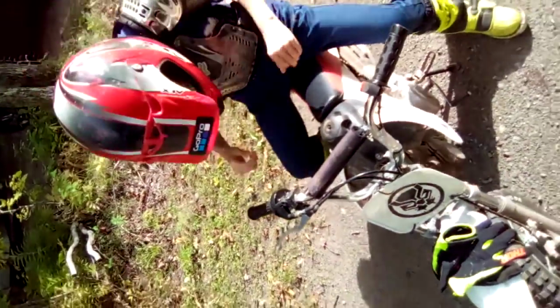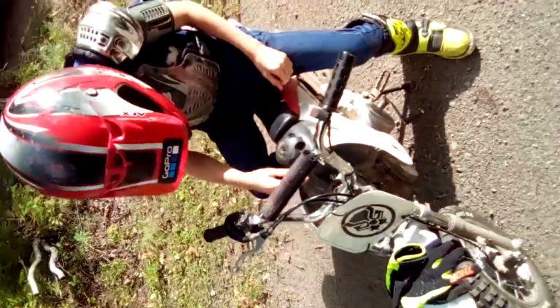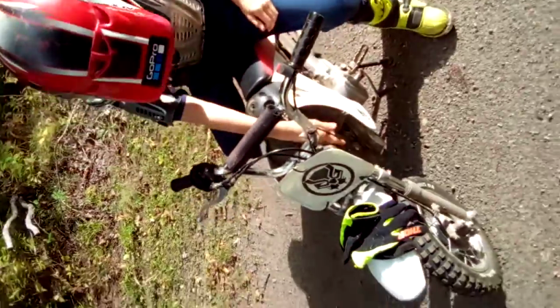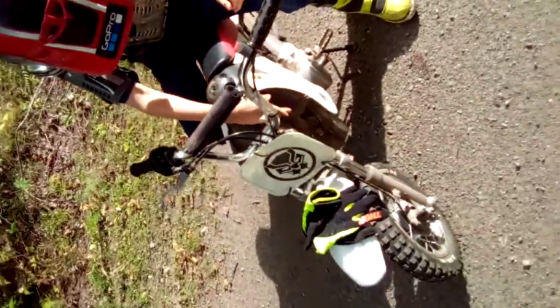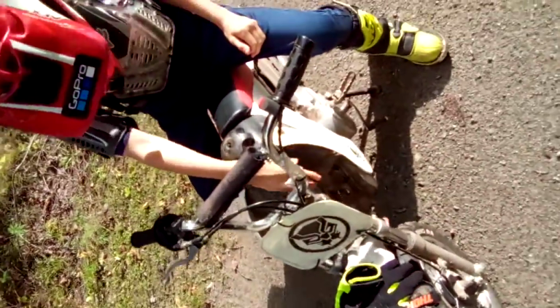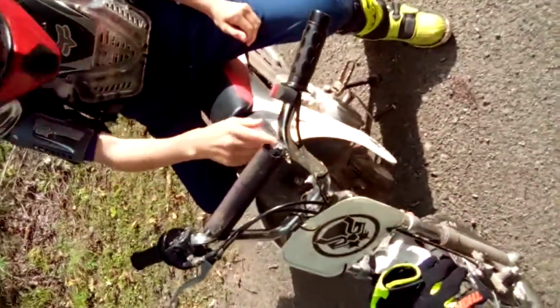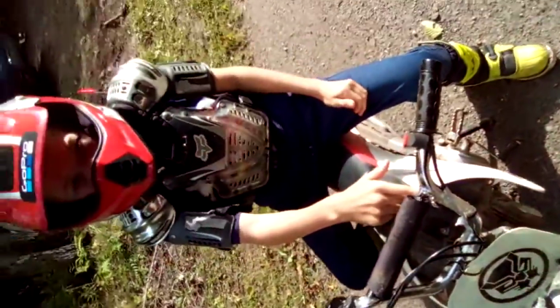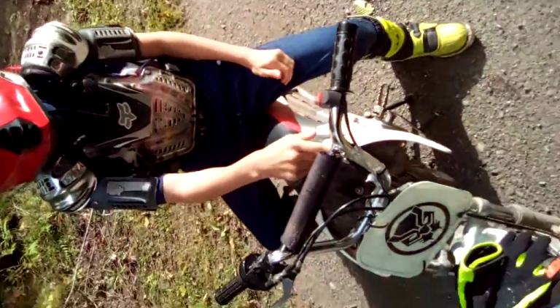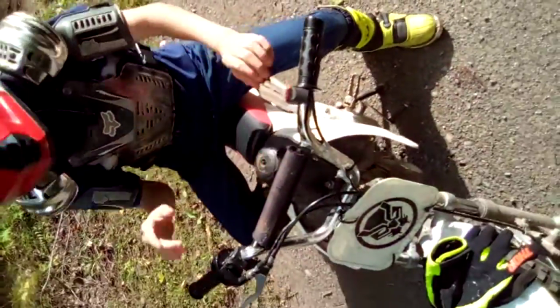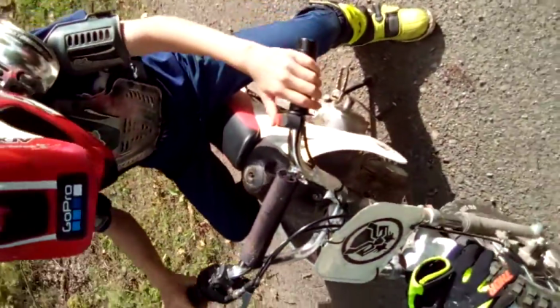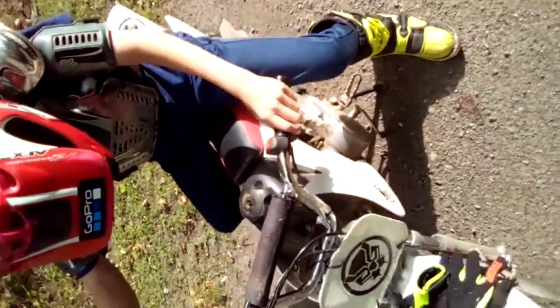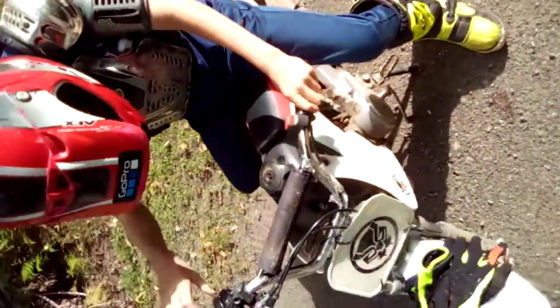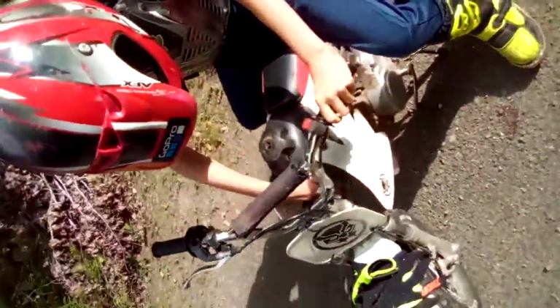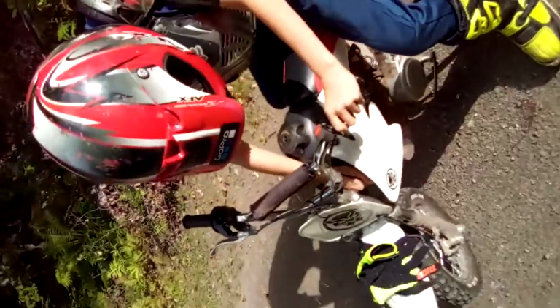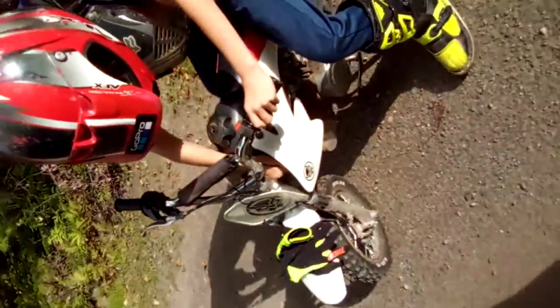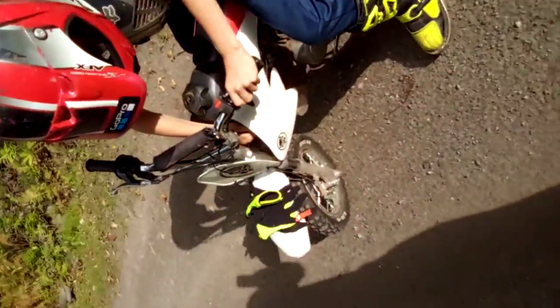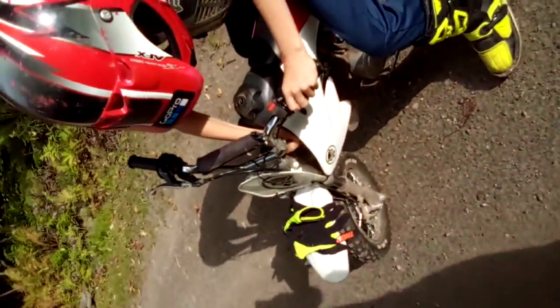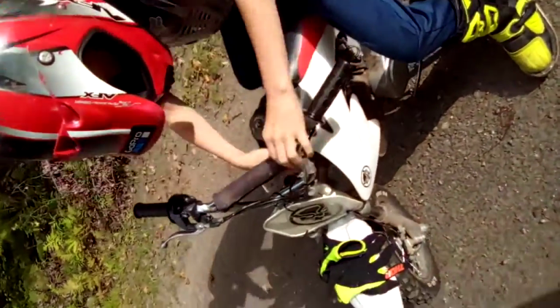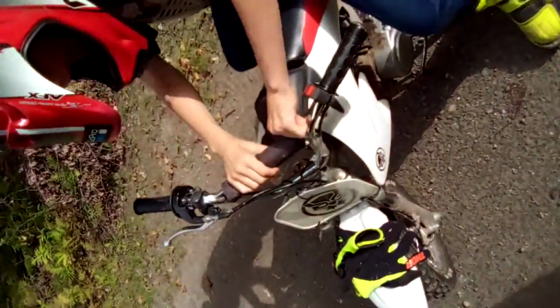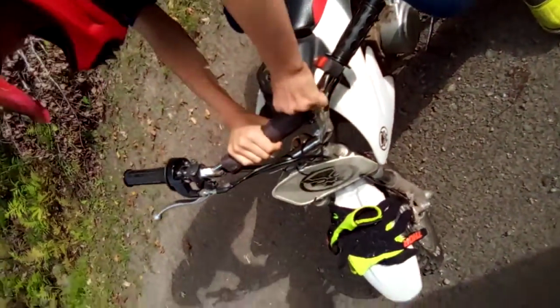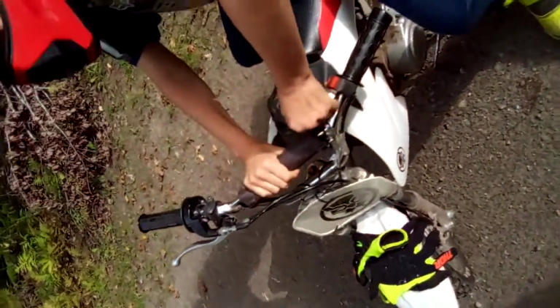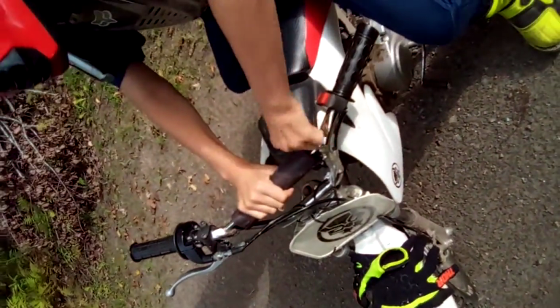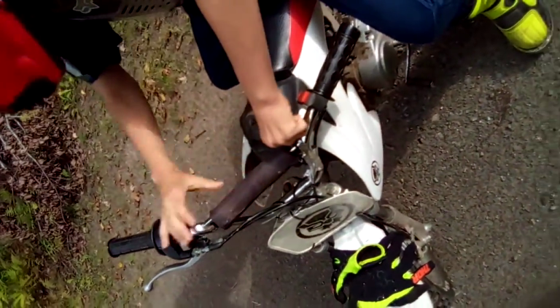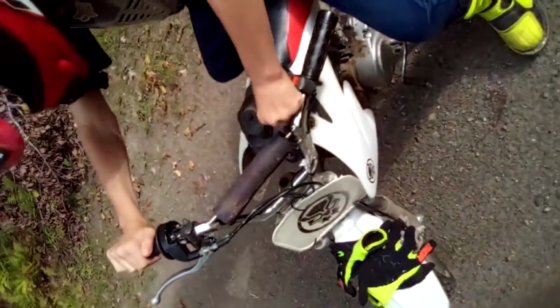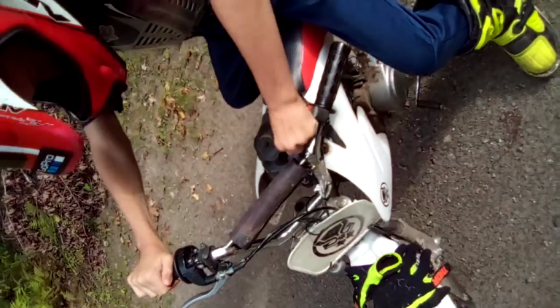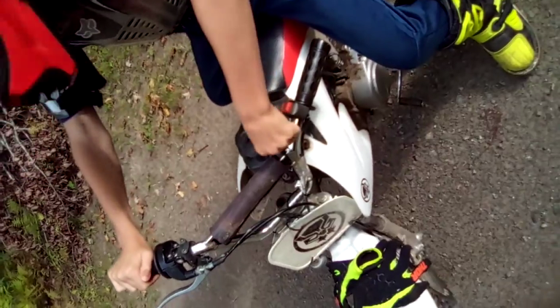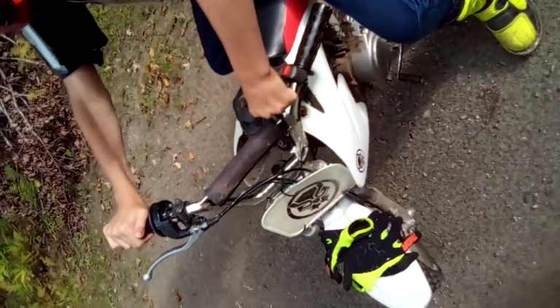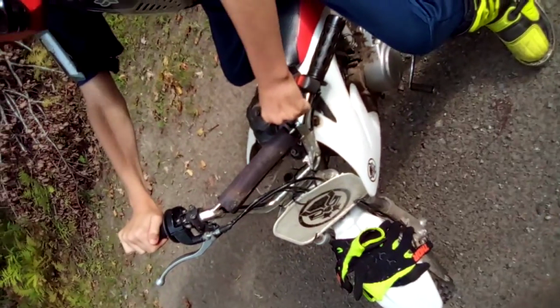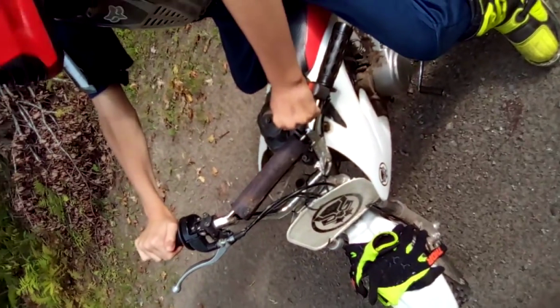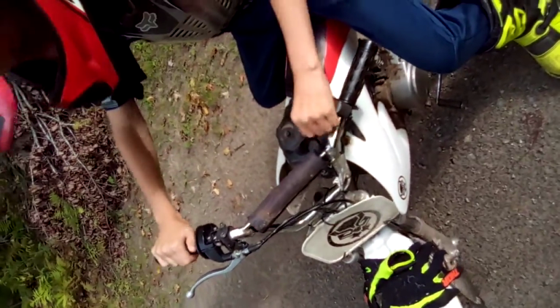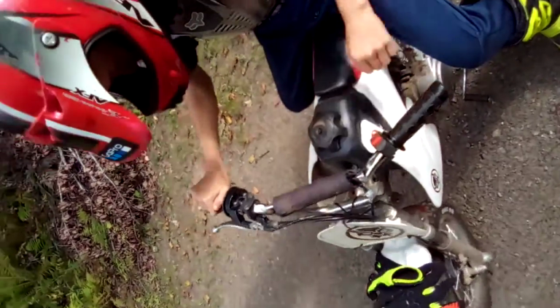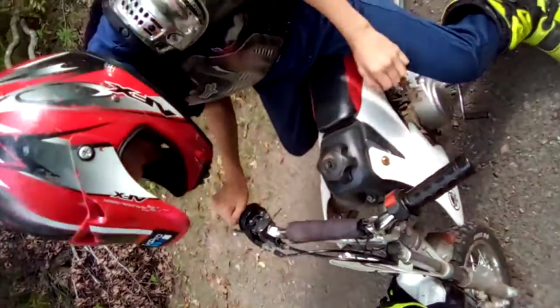Right here, this cord of mine actually popped off. So we got to turn it here. Lift up this cord. You got to pull up for the choke really hard. You got to have it this way so you have more line. And then you choke it like that.